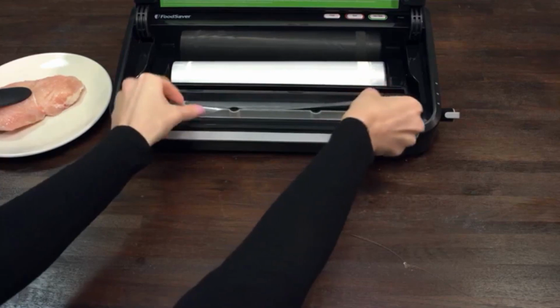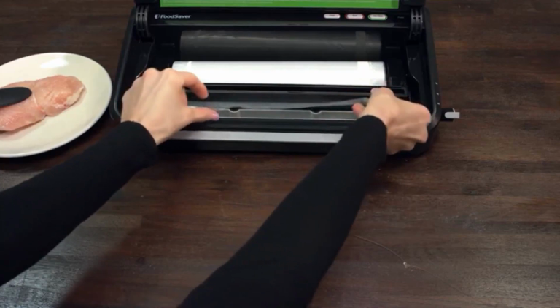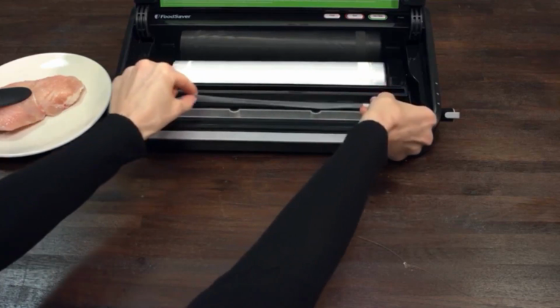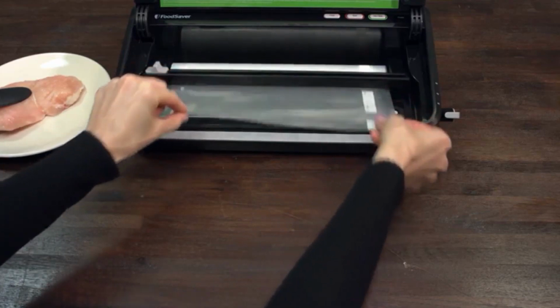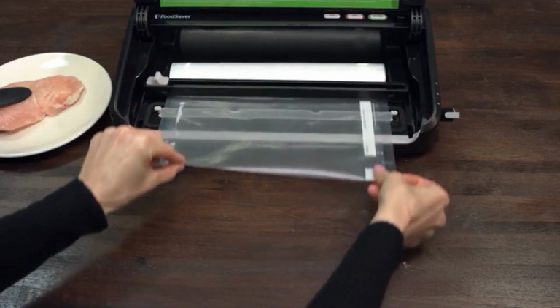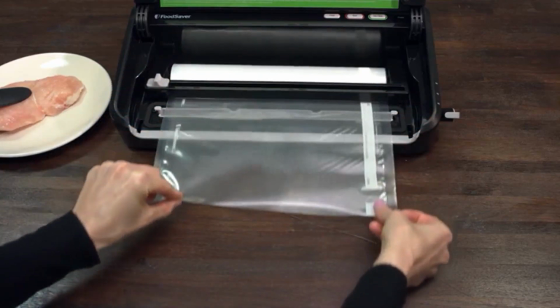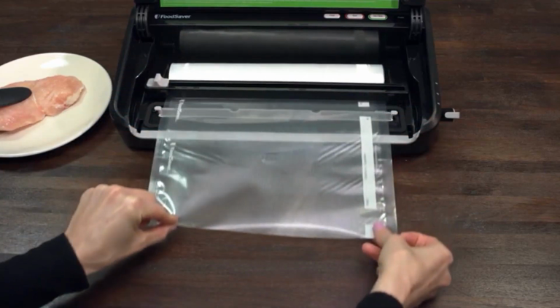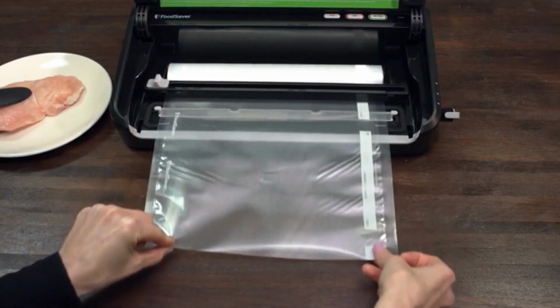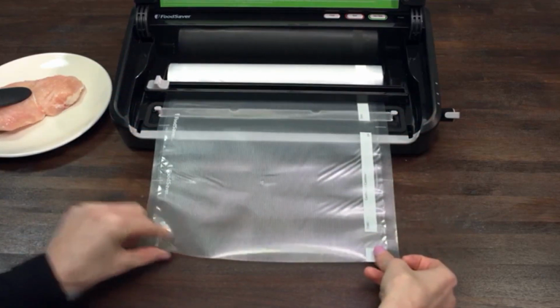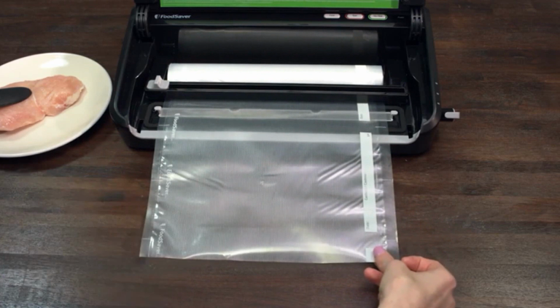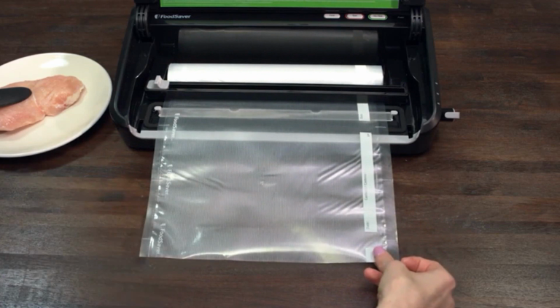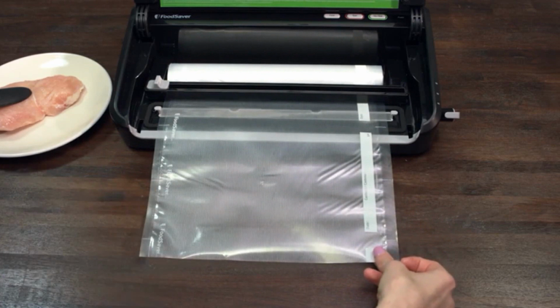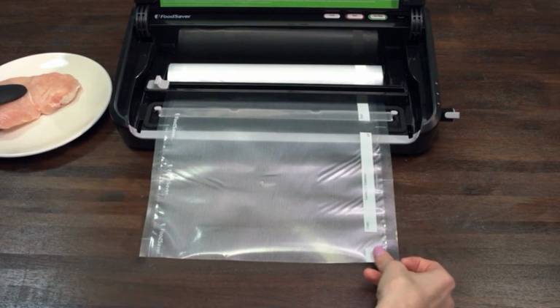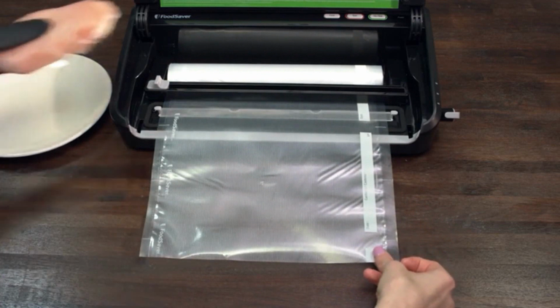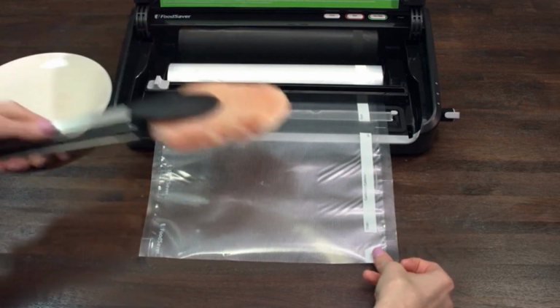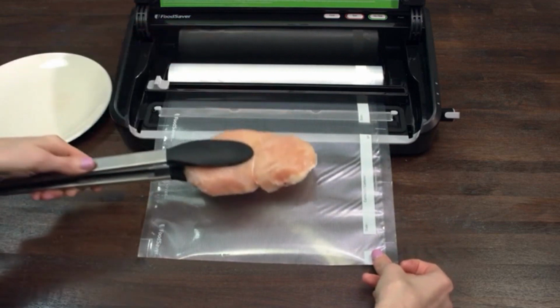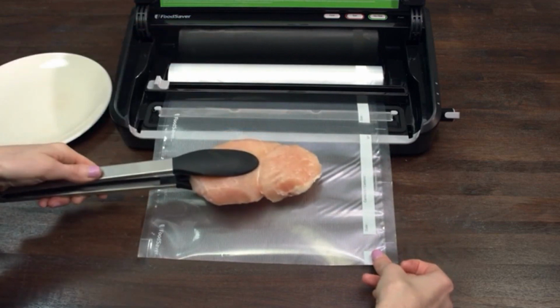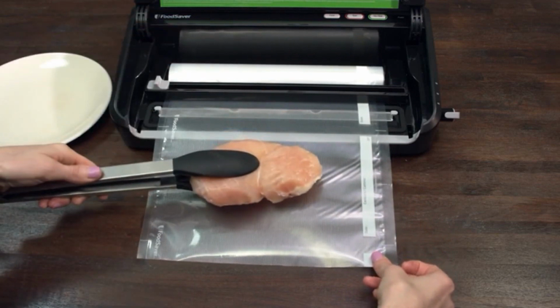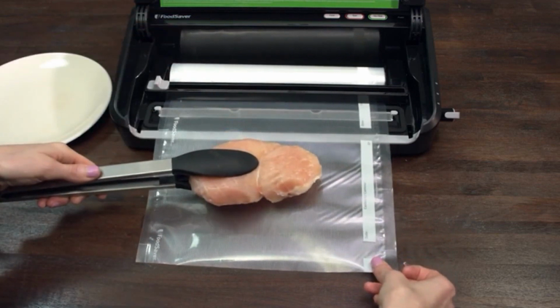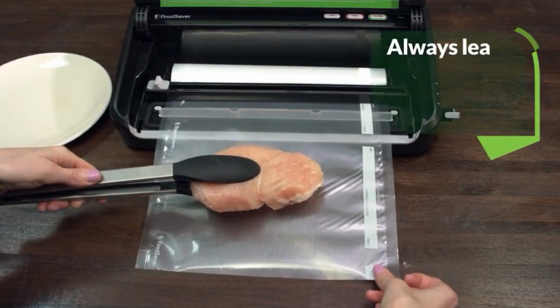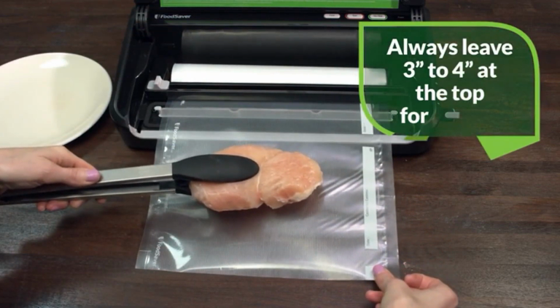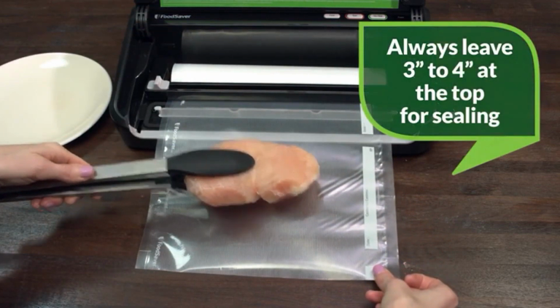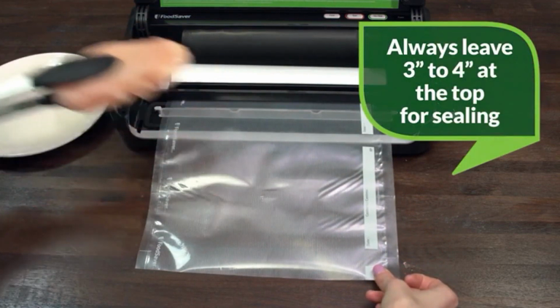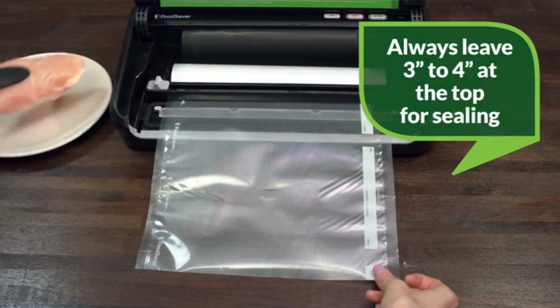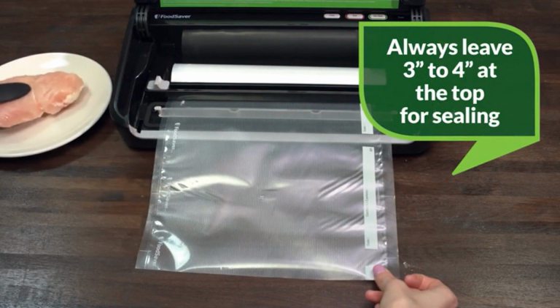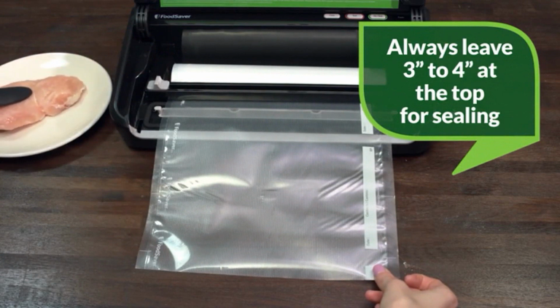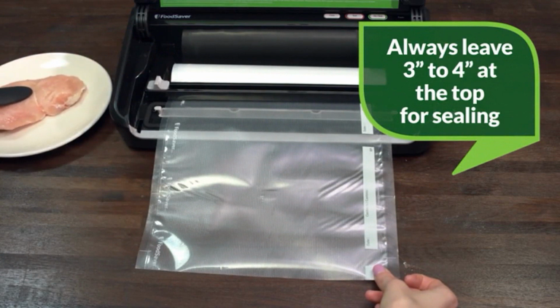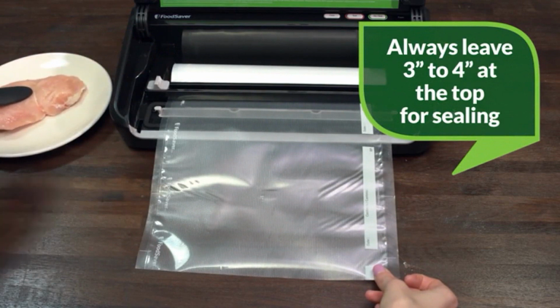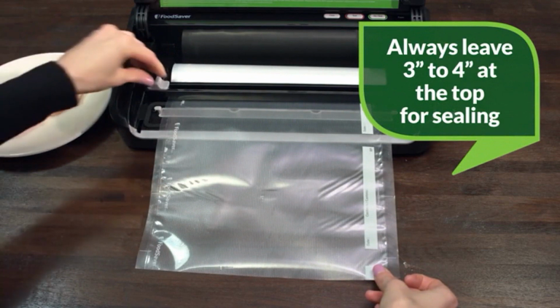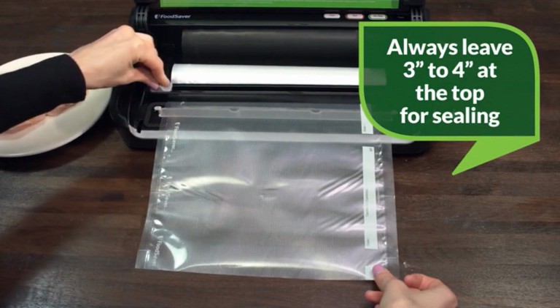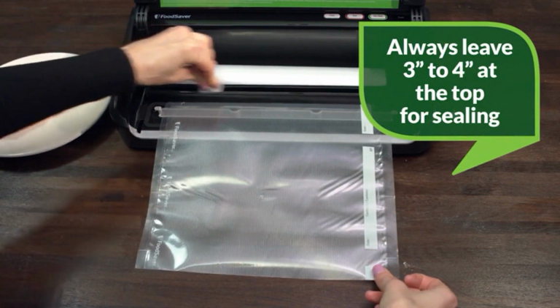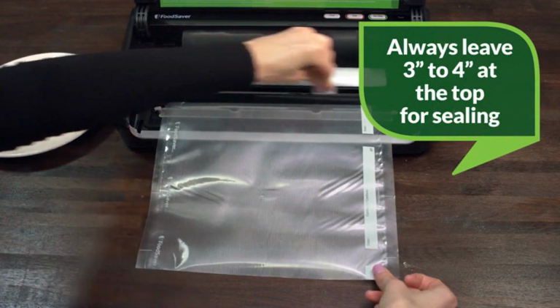To make a bag, start by pulling out enough roll material for the item to be sealed and then cut it to size. Be sure to always leave at least three to four inches at the top for sealing.